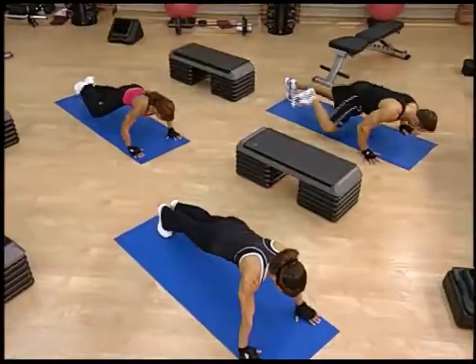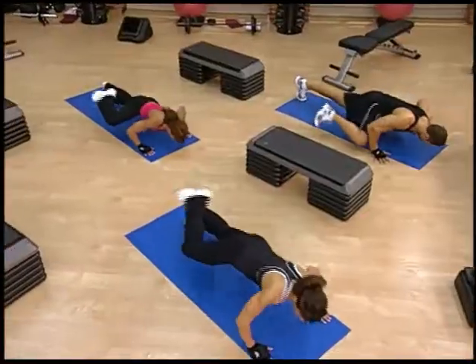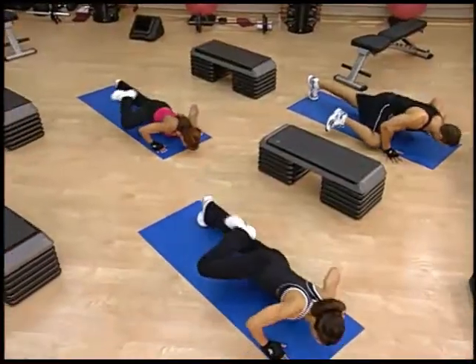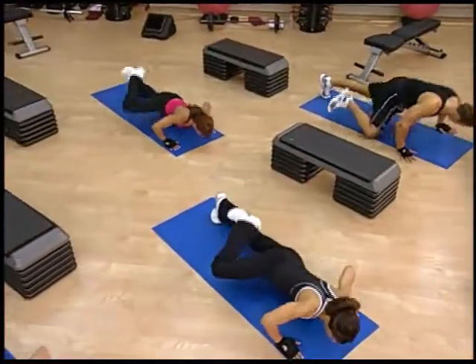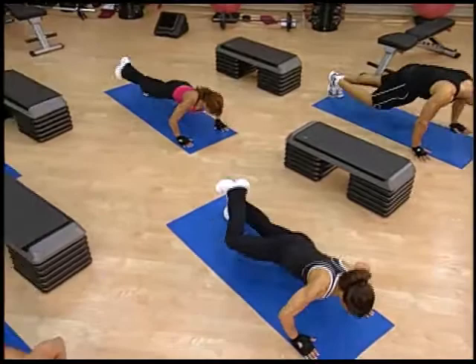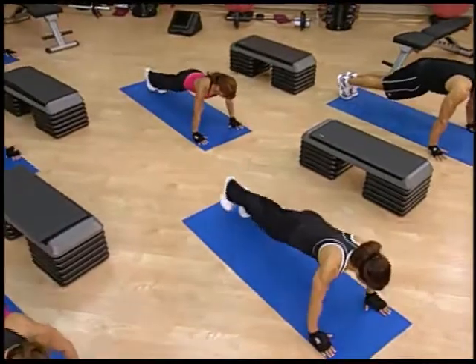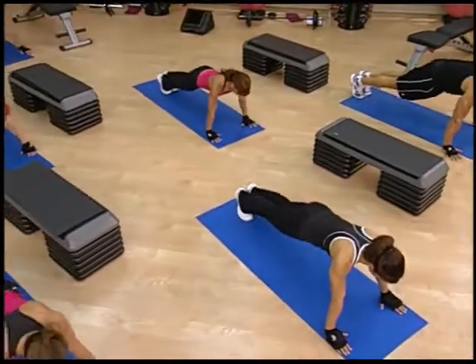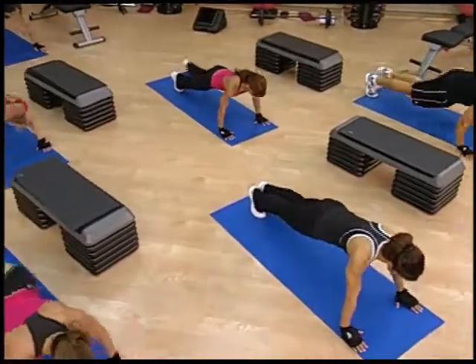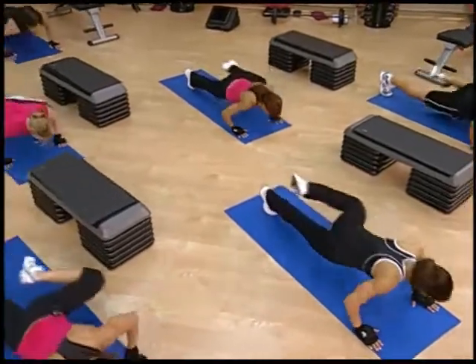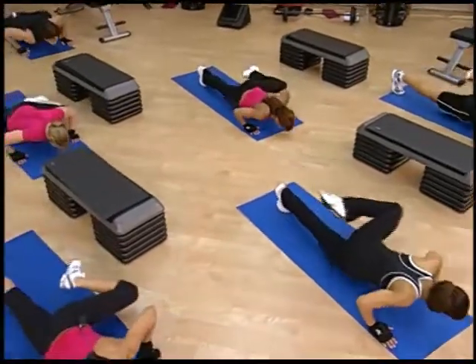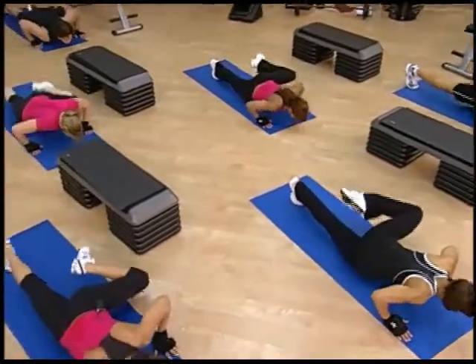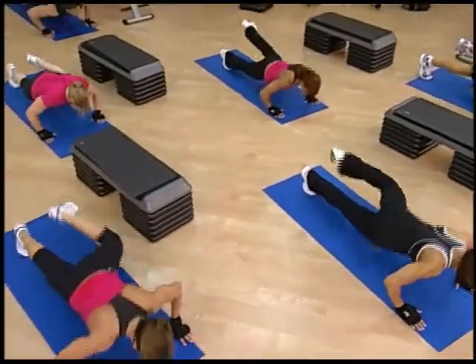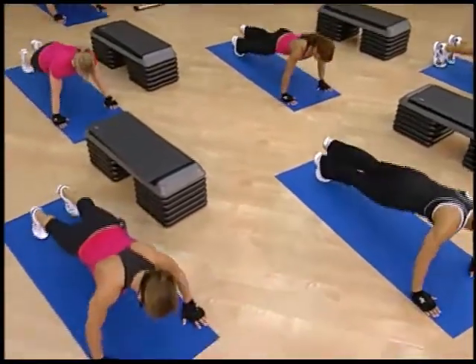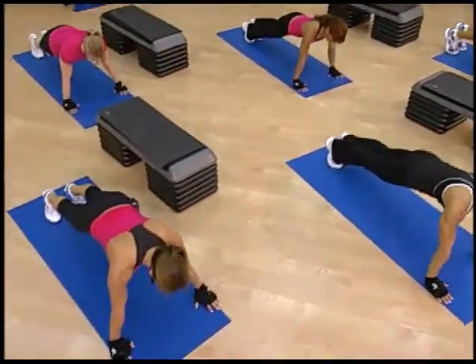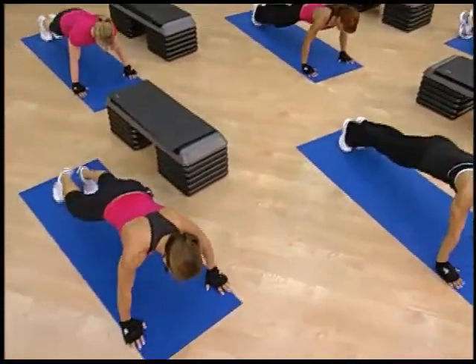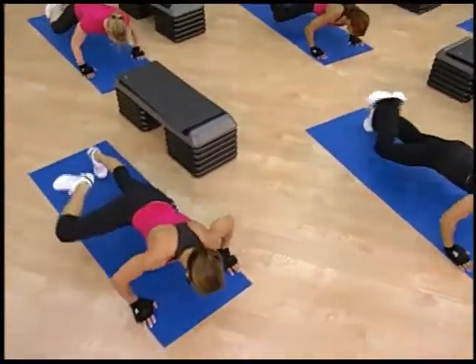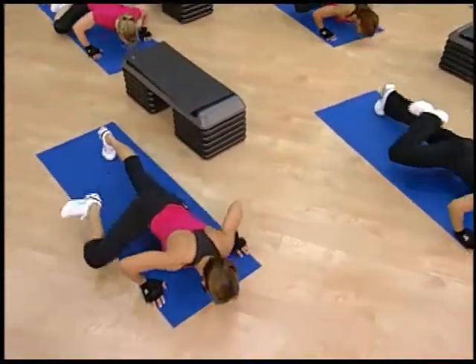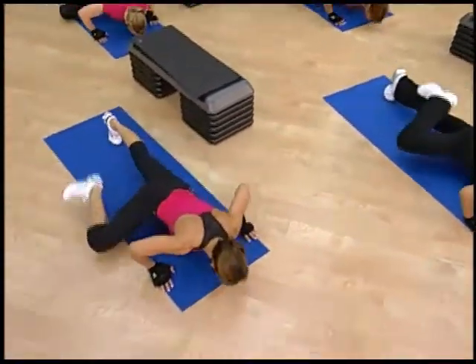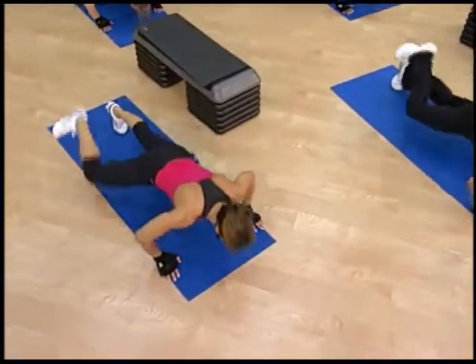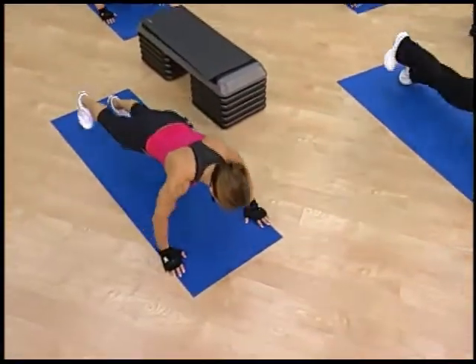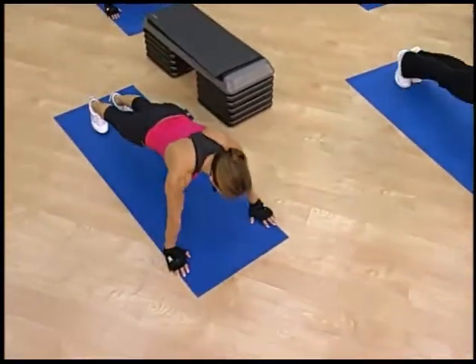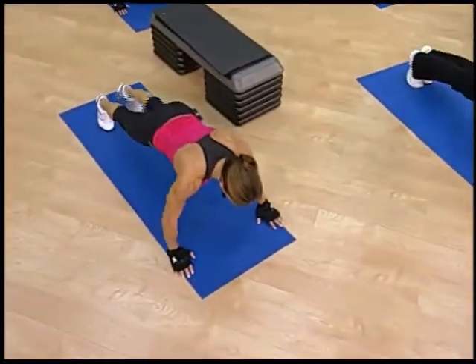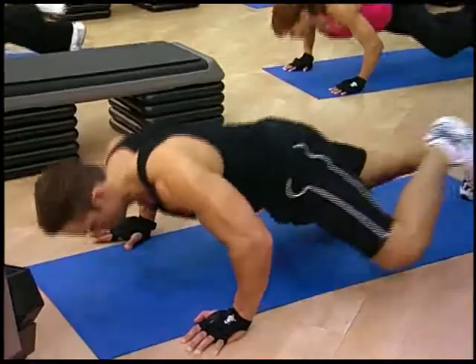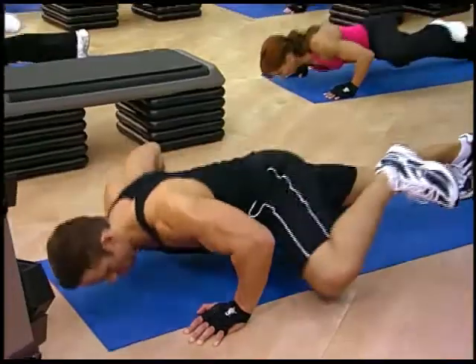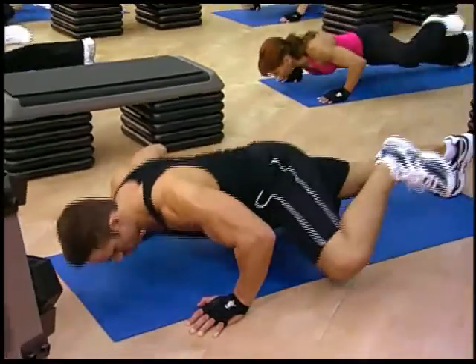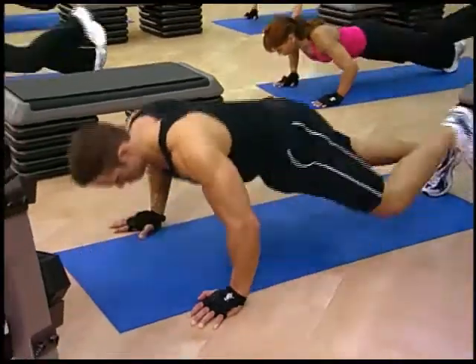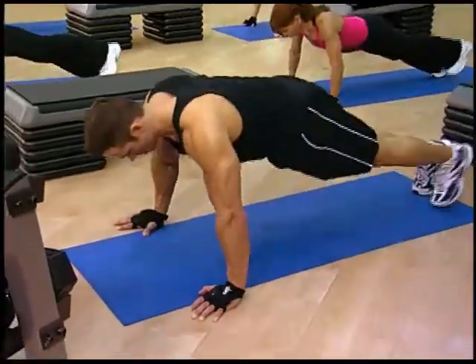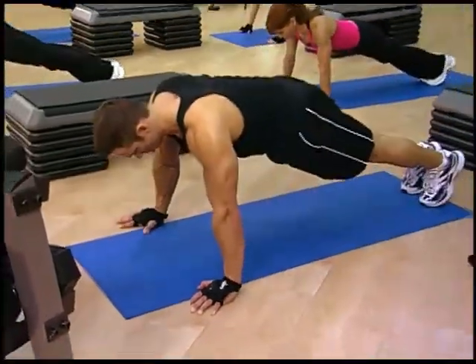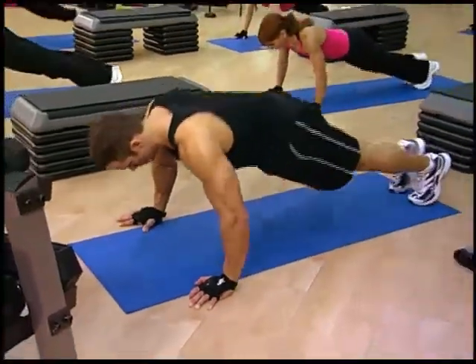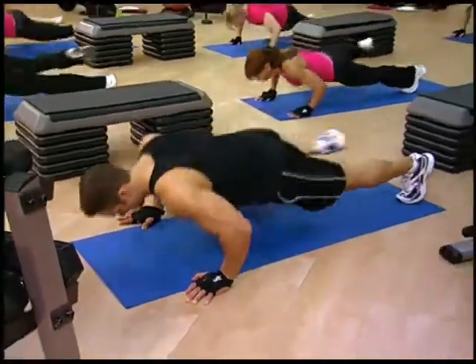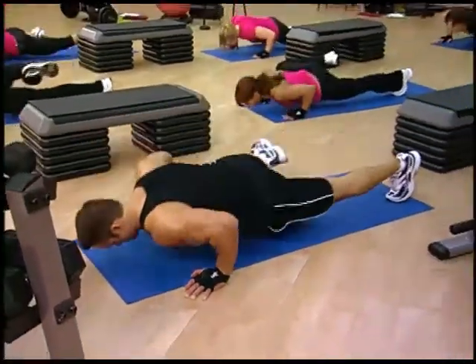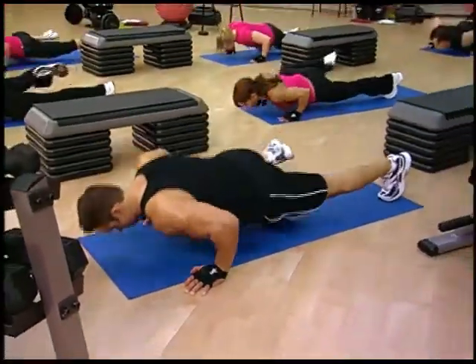Keep your alignment. Five, six, seven, eight. You're halfway there. Nine.